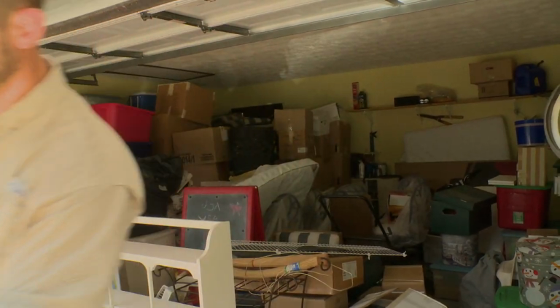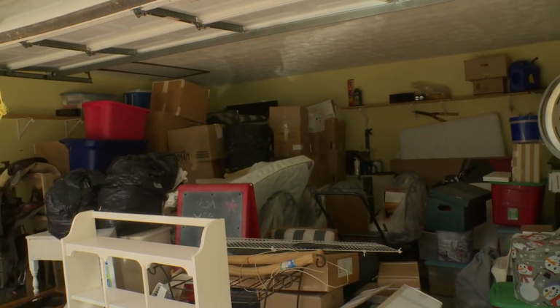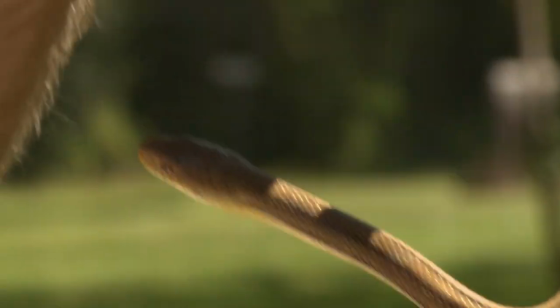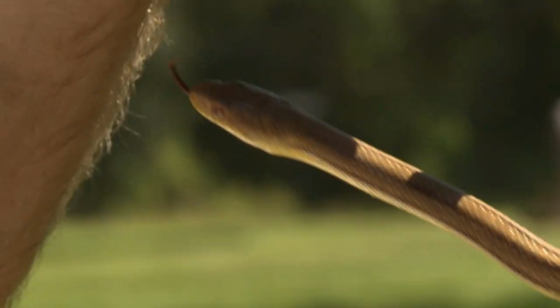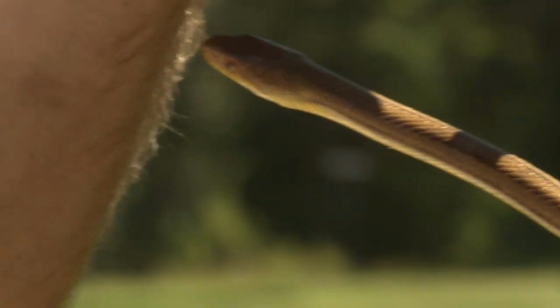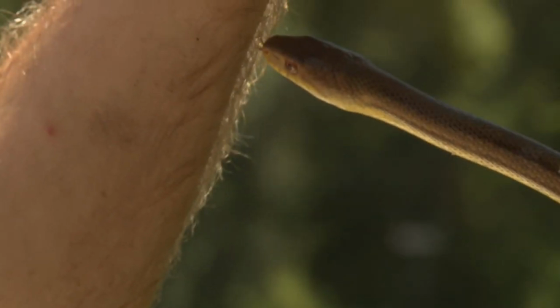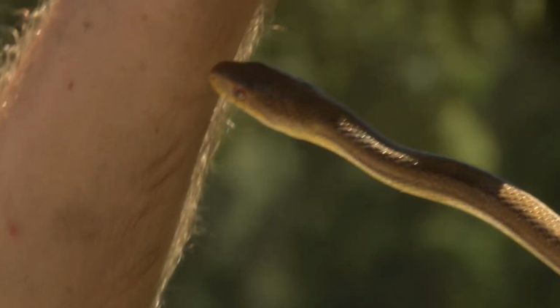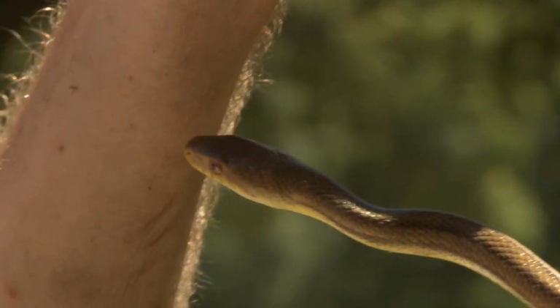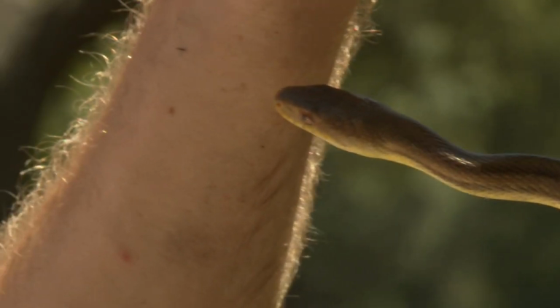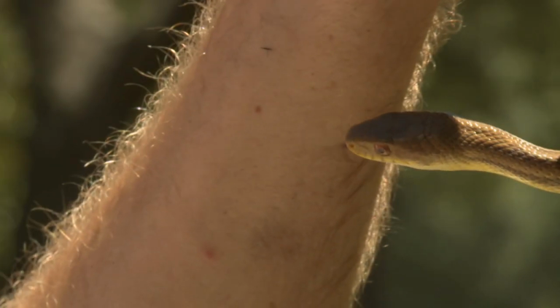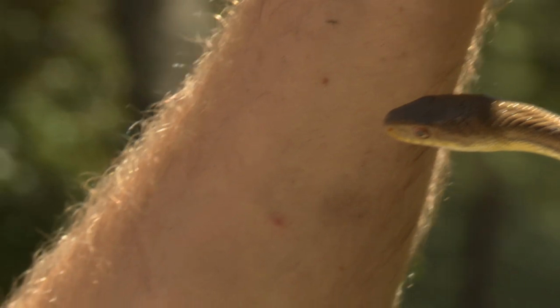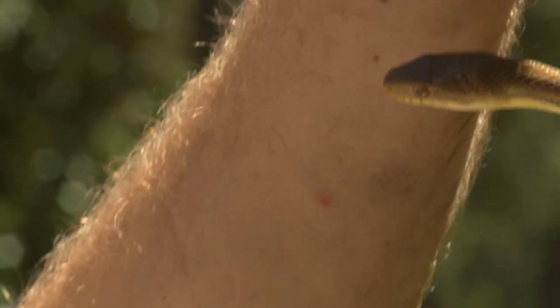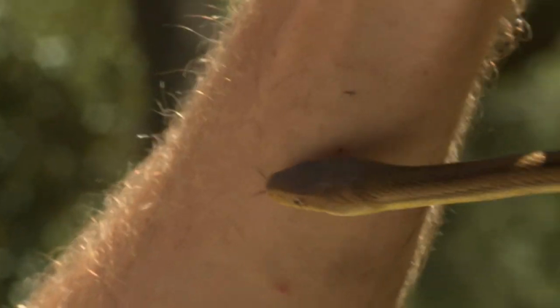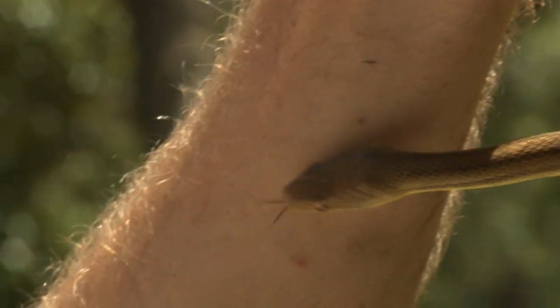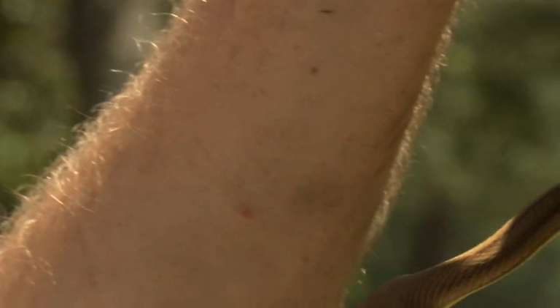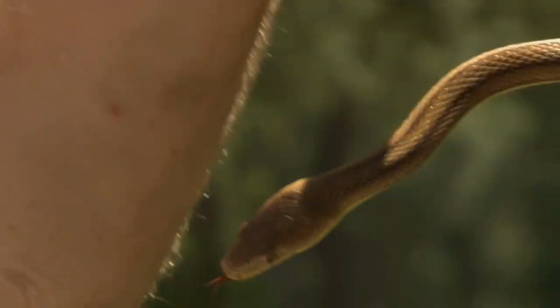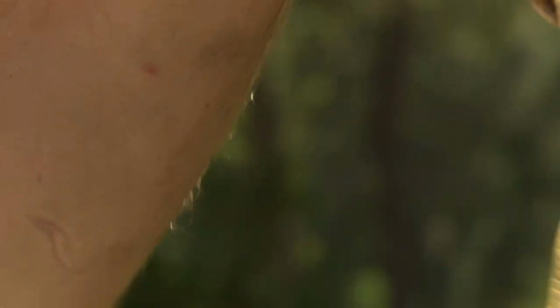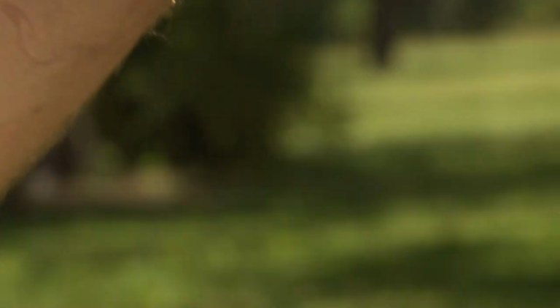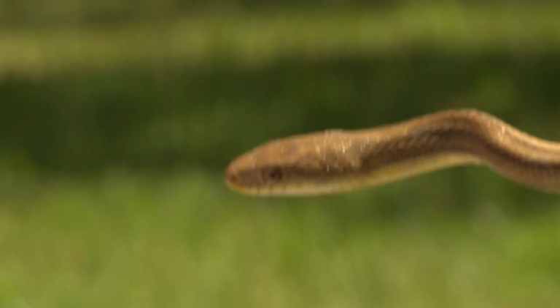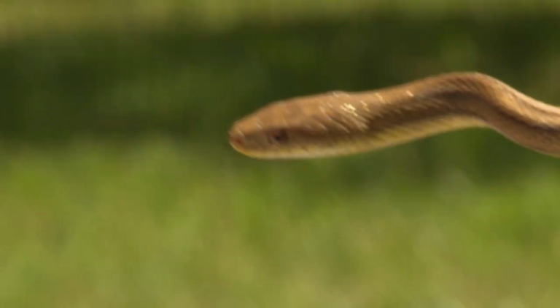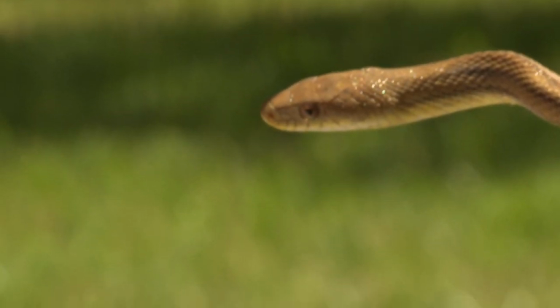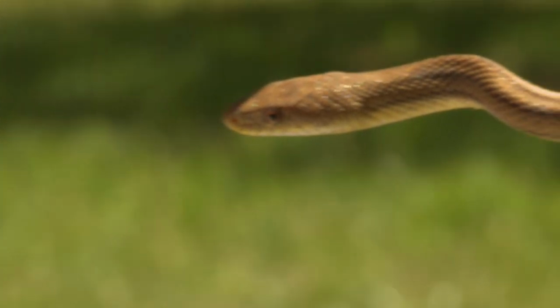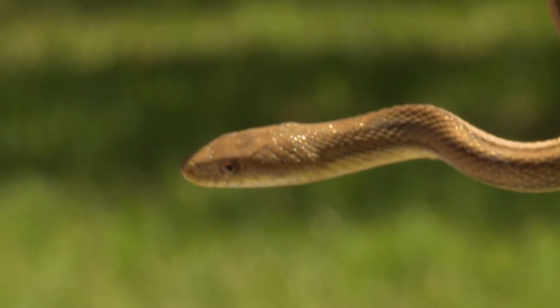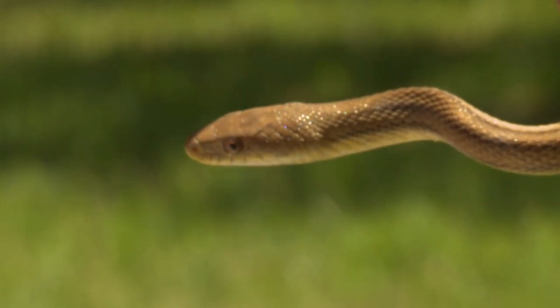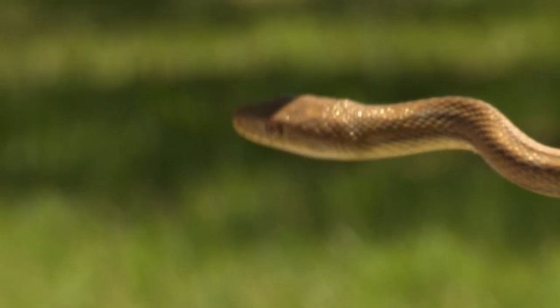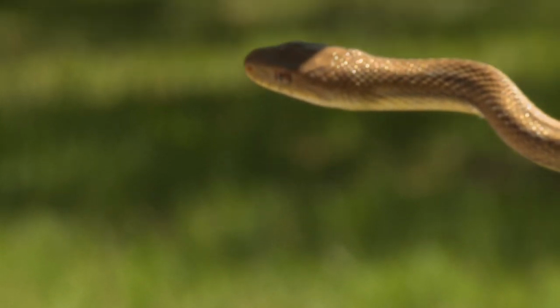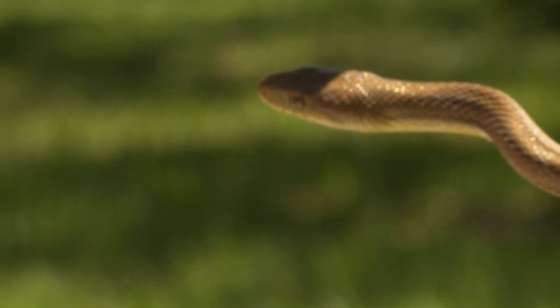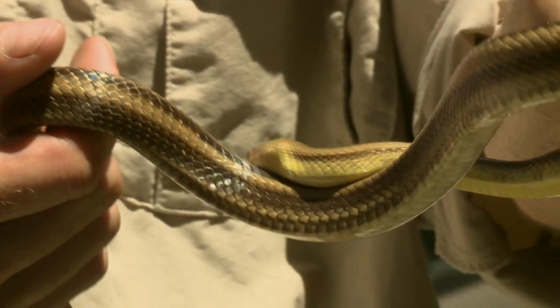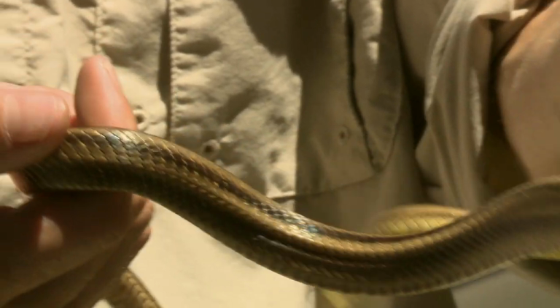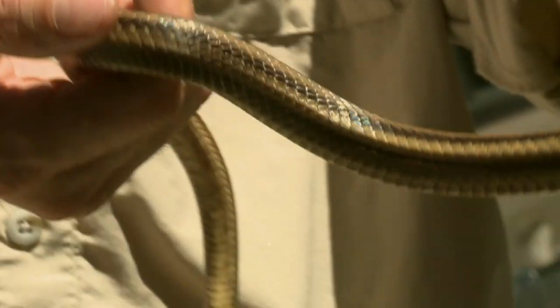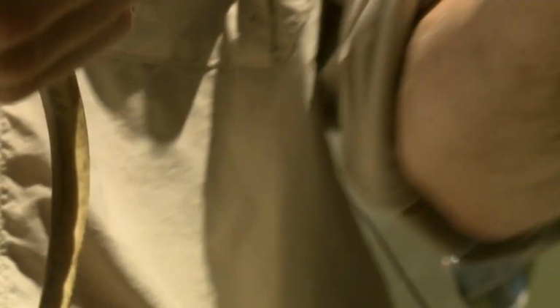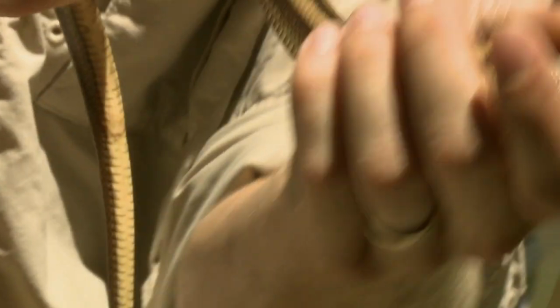Pretty little guy. See how his tongue is sticking out? What they're doing is they're tasting the air. Snakes don't typically have that good of eyesight, but they have incredible sensory glands. They can taste any change in the environment, which helps them find their way around and helps them find food.